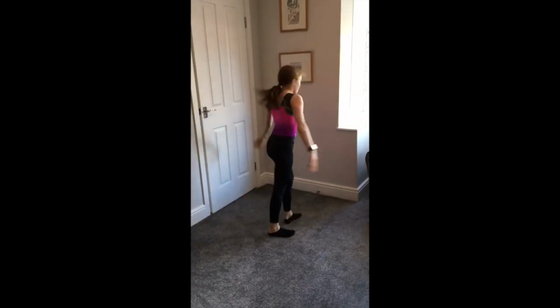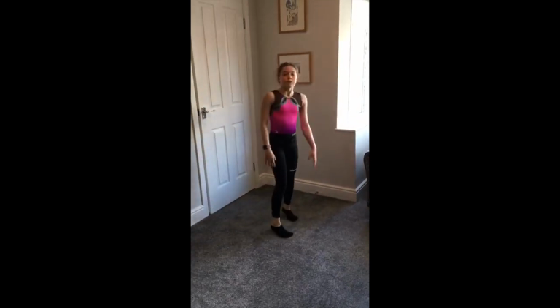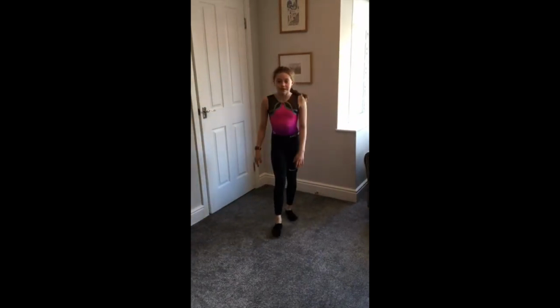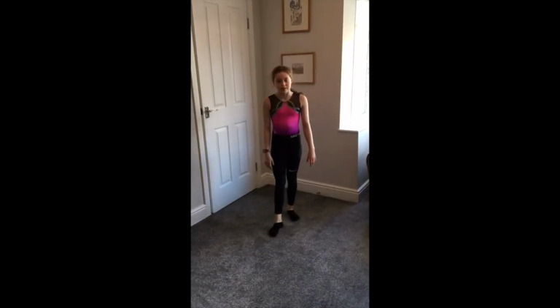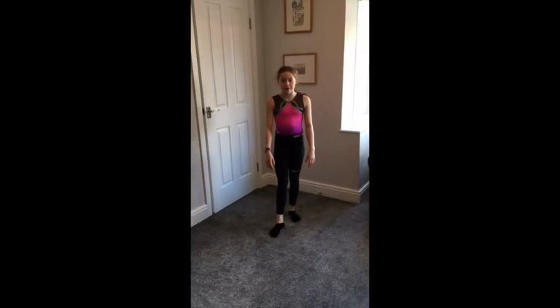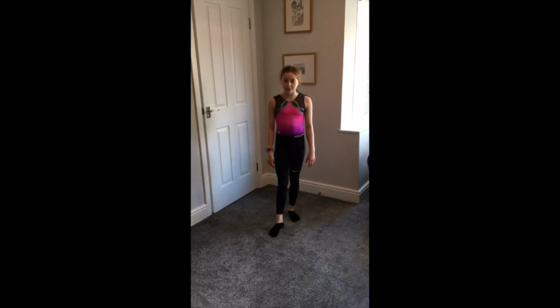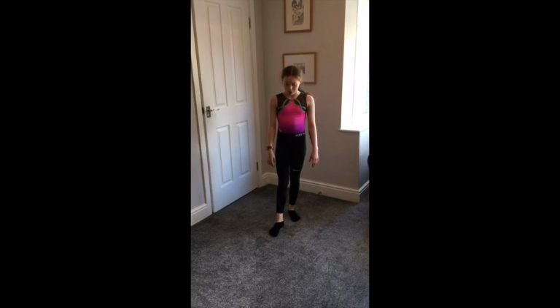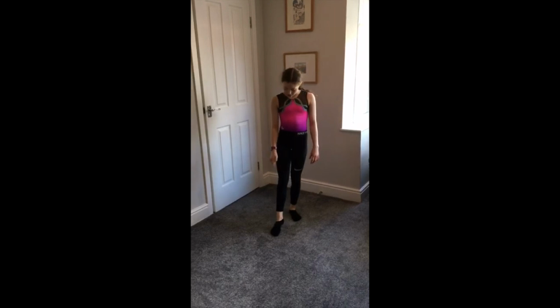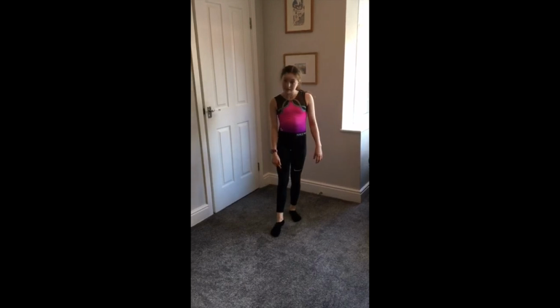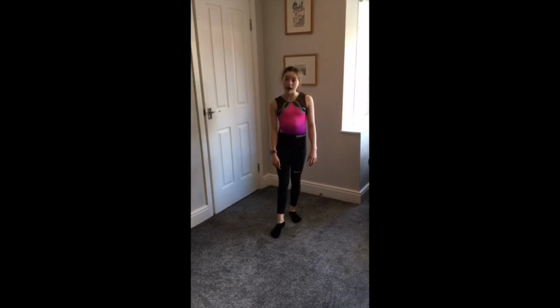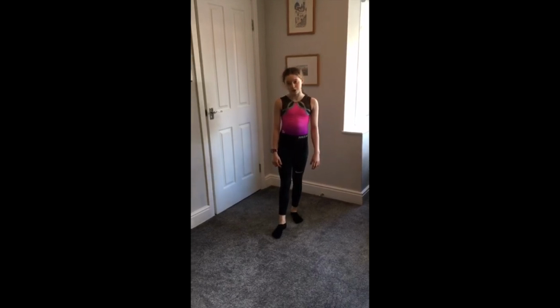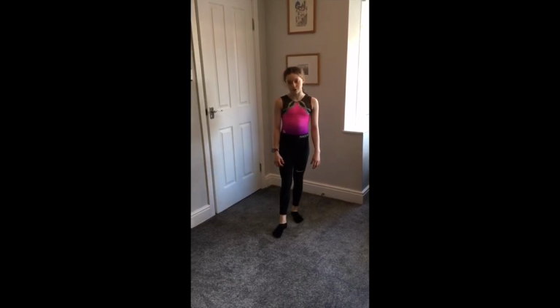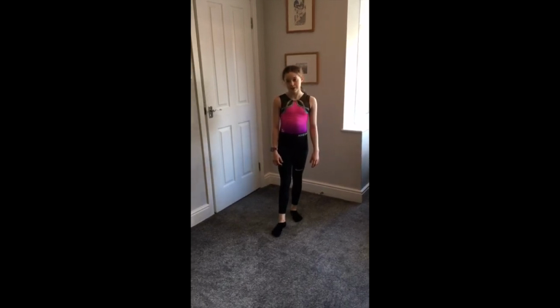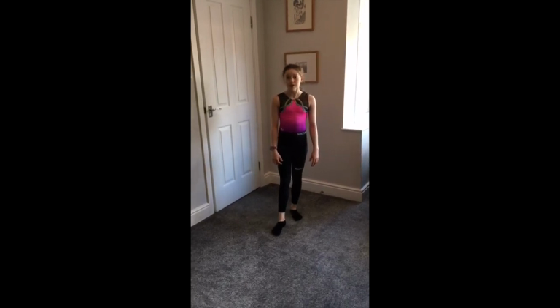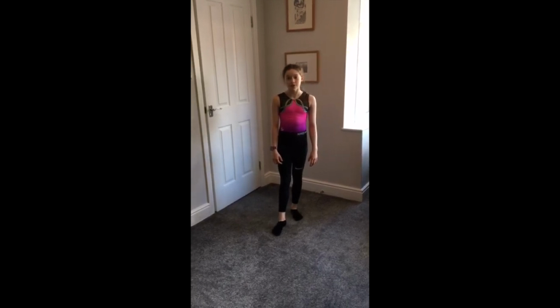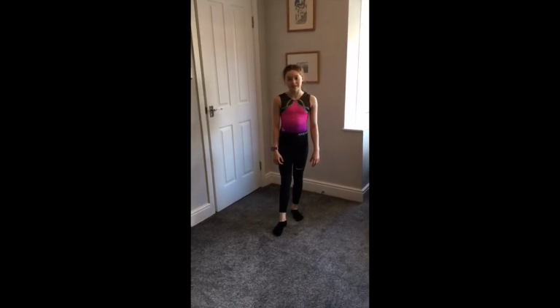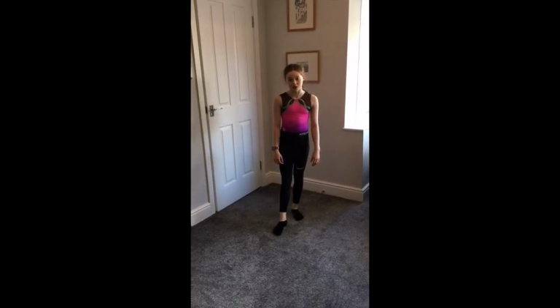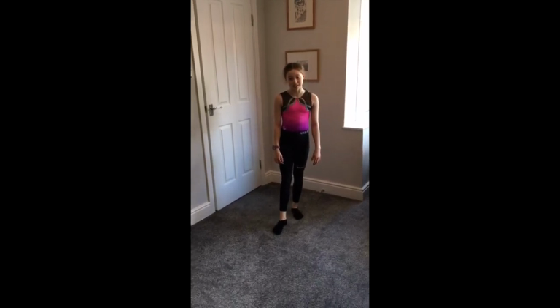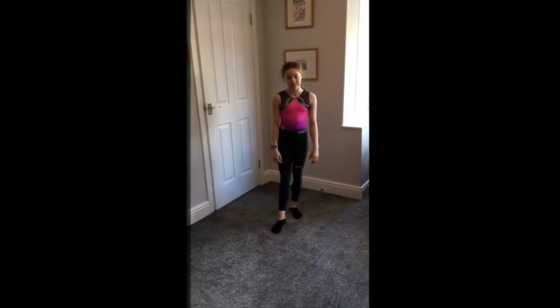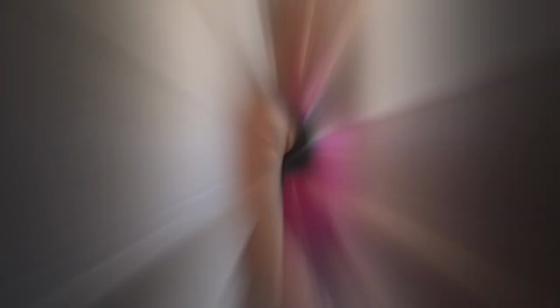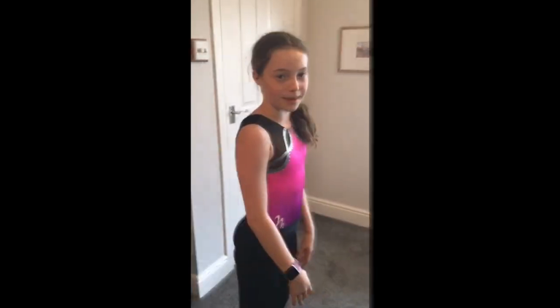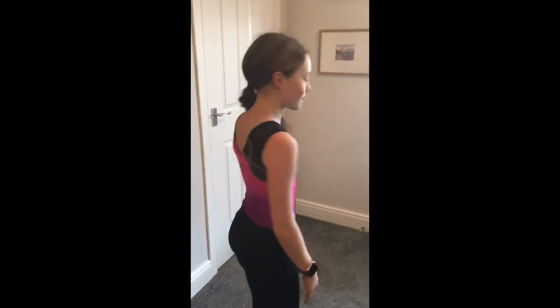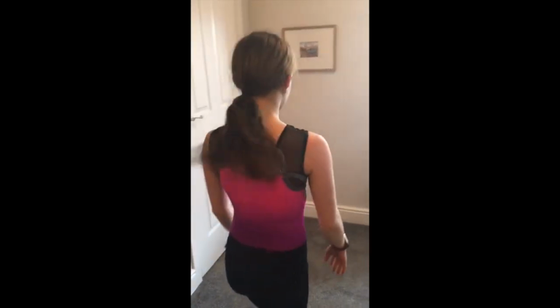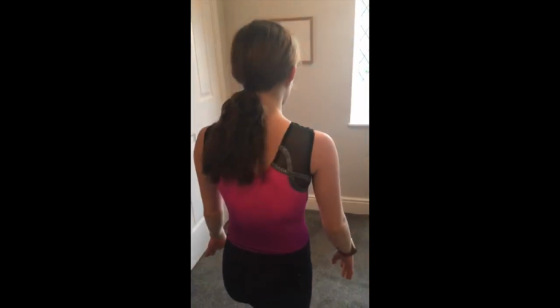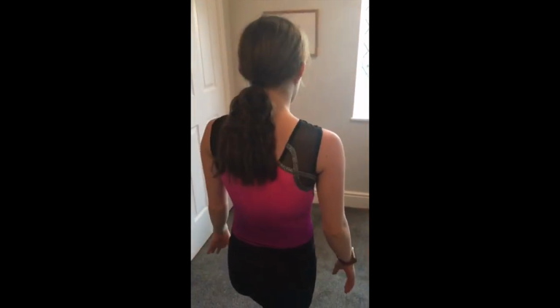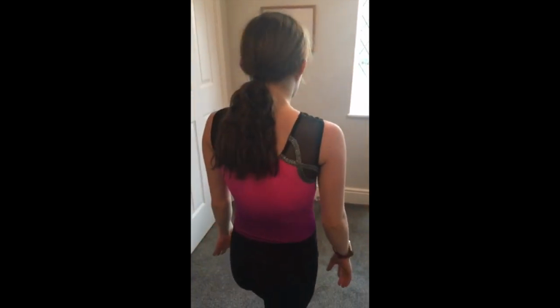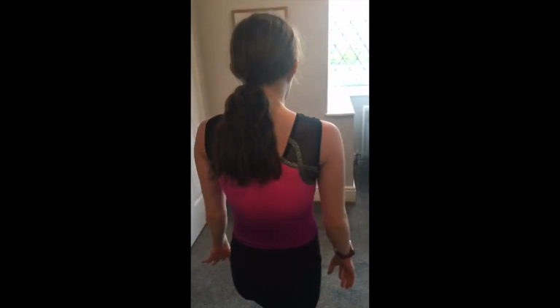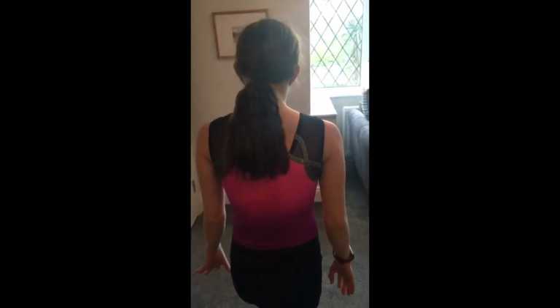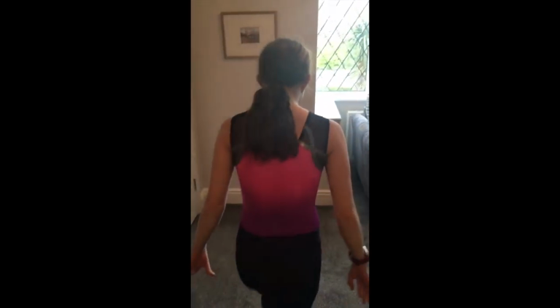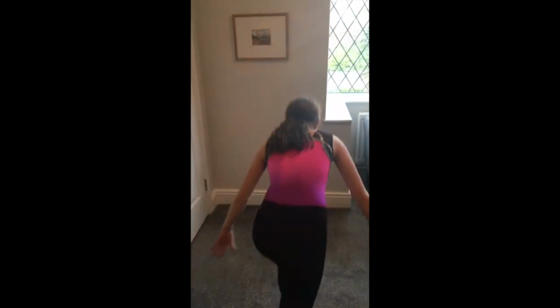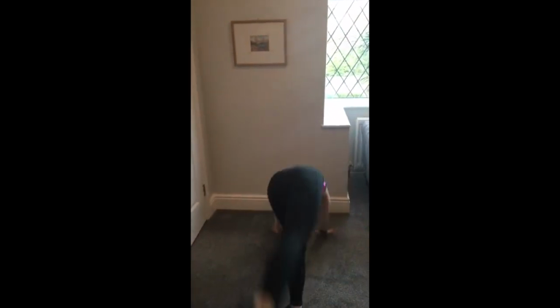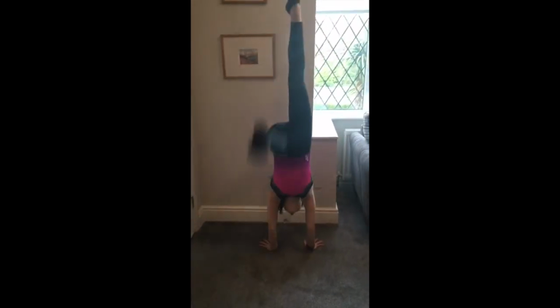For this exercise make sure your legs are tight and your toes are pointed. You're going to do 20 arches. I'll count this in. 3, 2, 1, go.